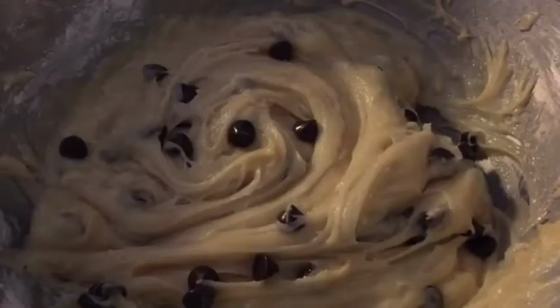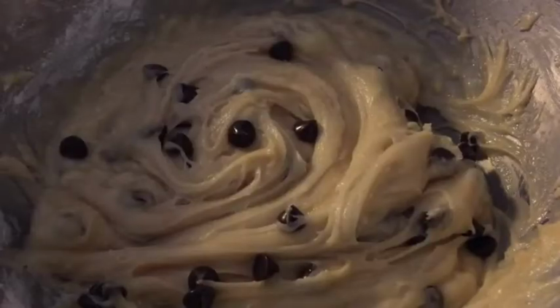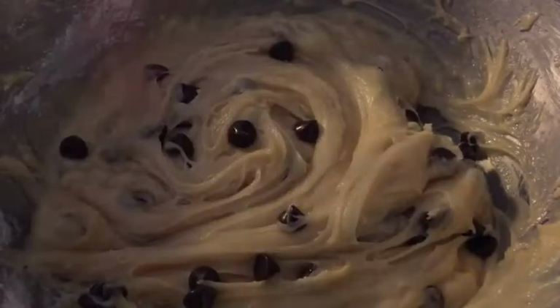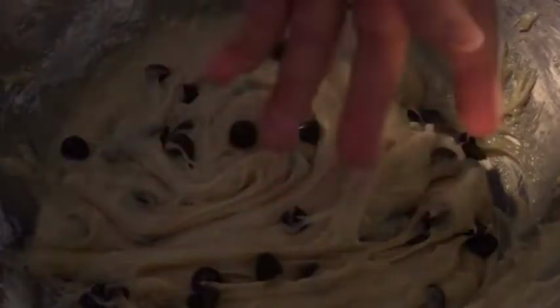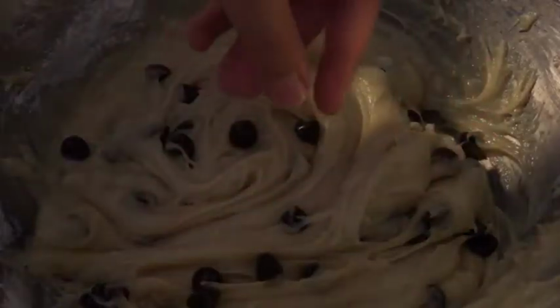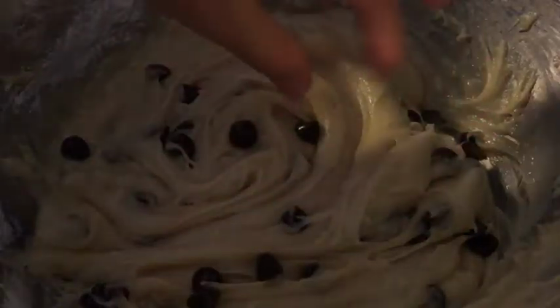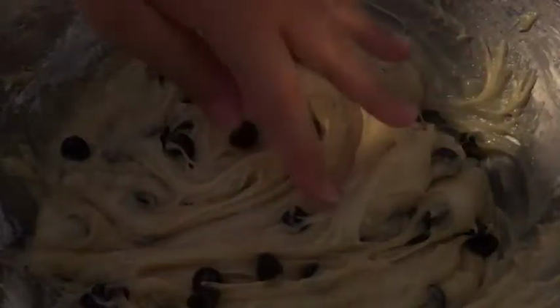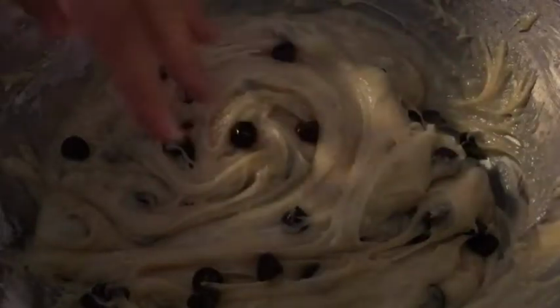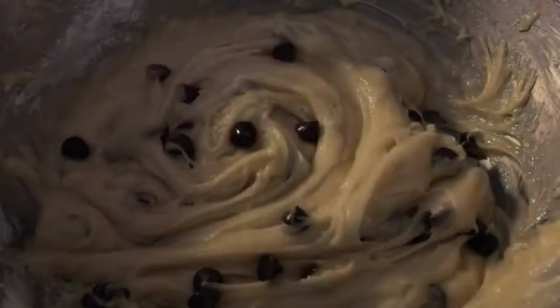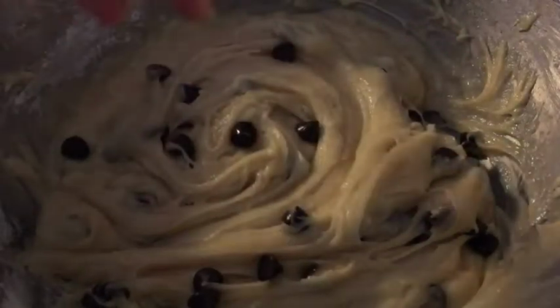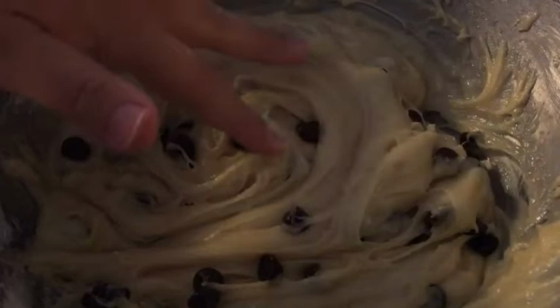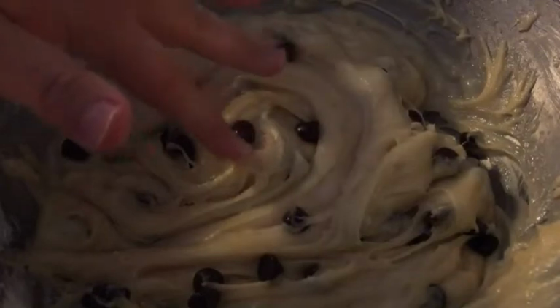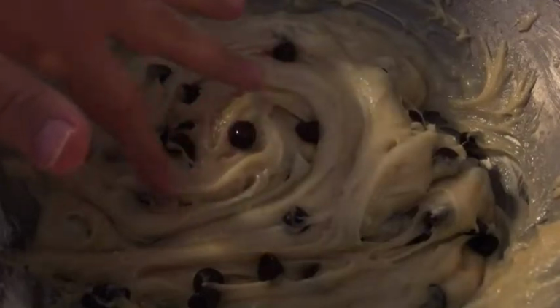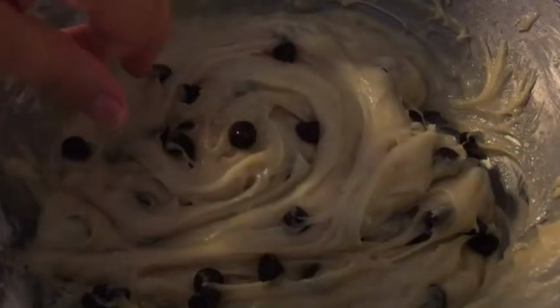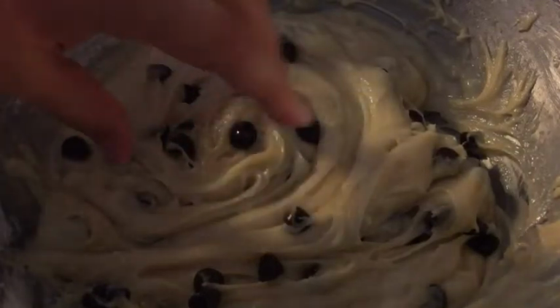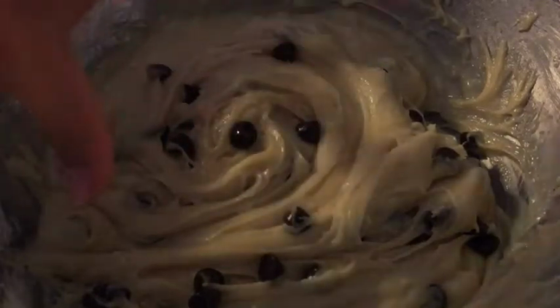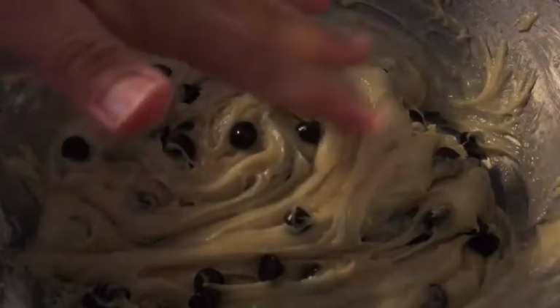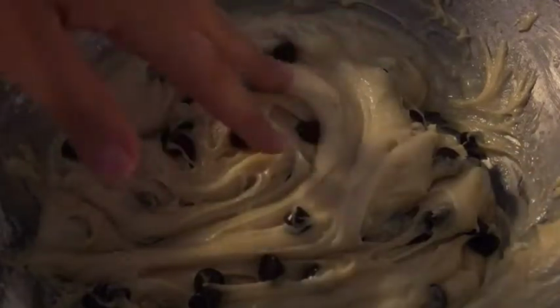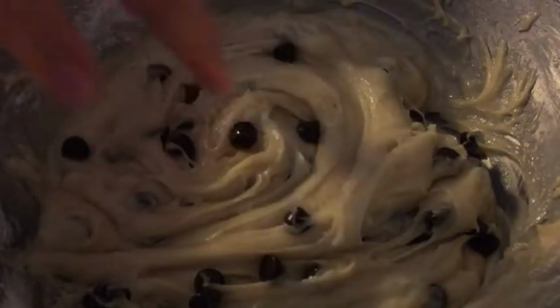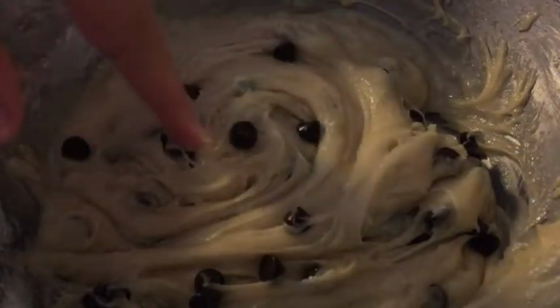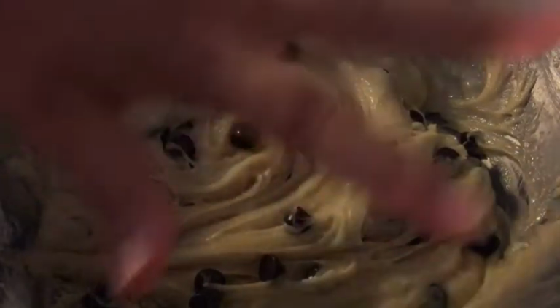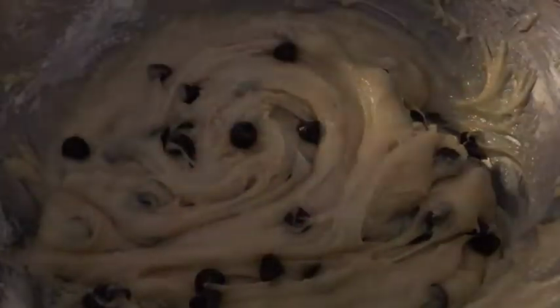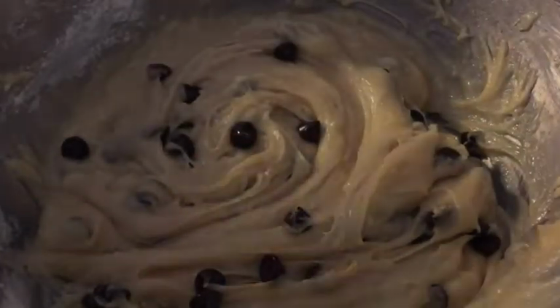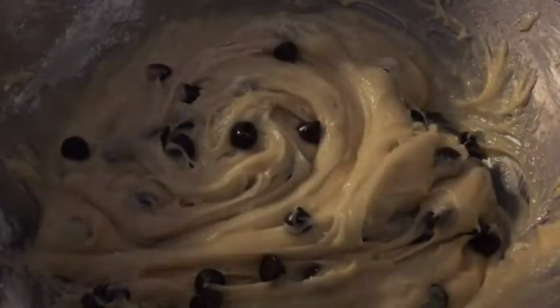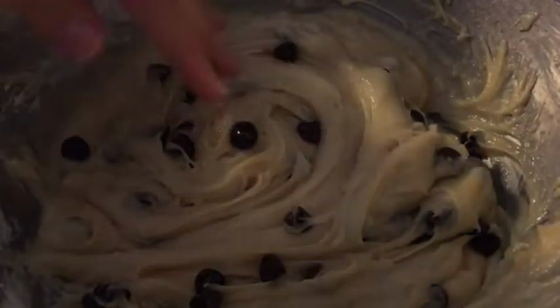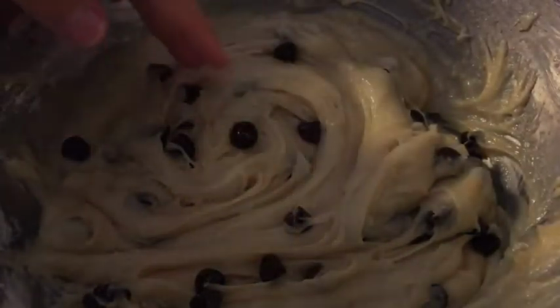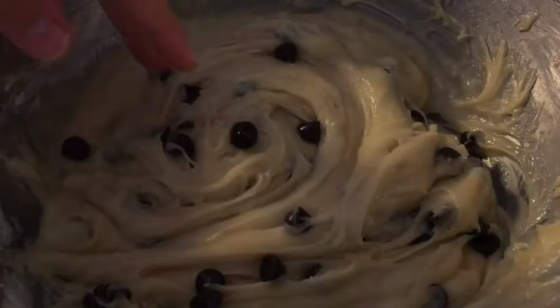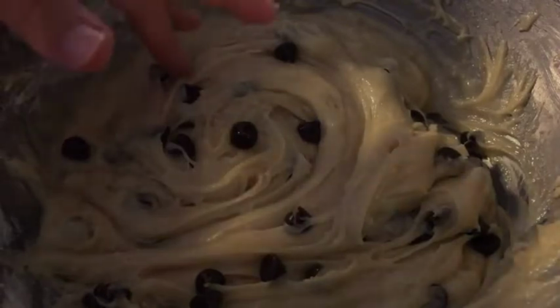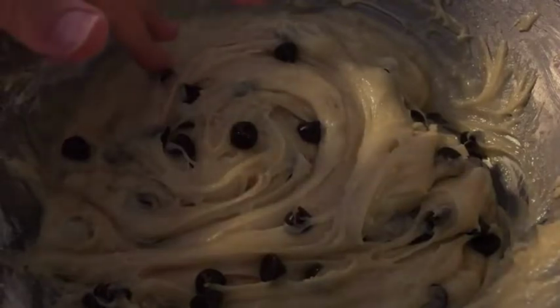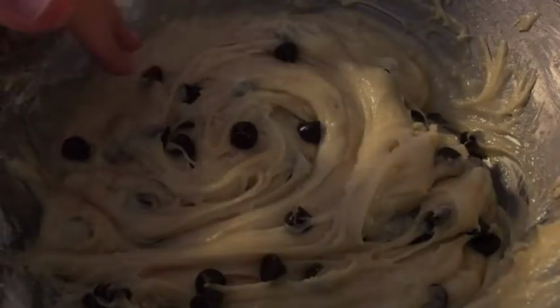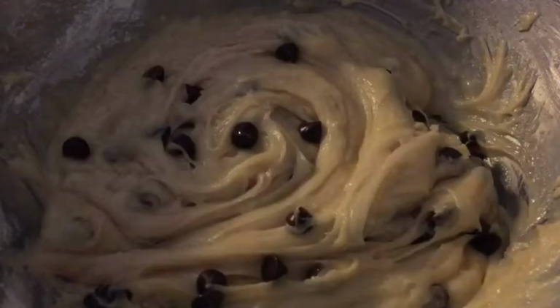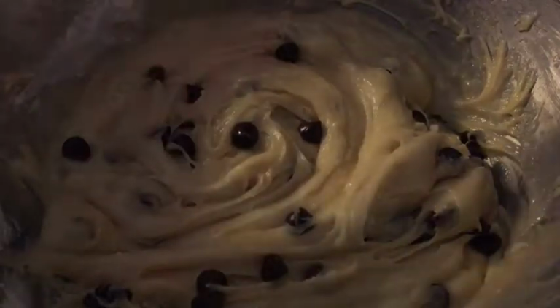And voila! I have to keep this somewhere, so I'm going to set these either in the fridge or on the counter so the dough can rest for about an hour or an hour and a half.